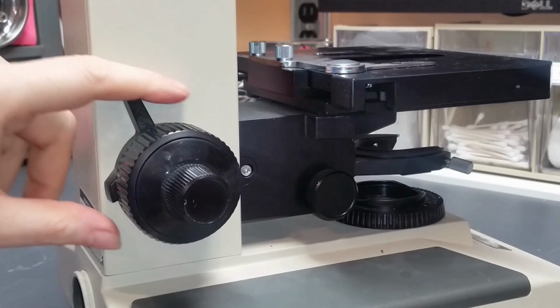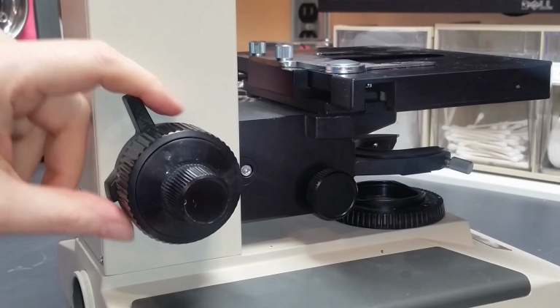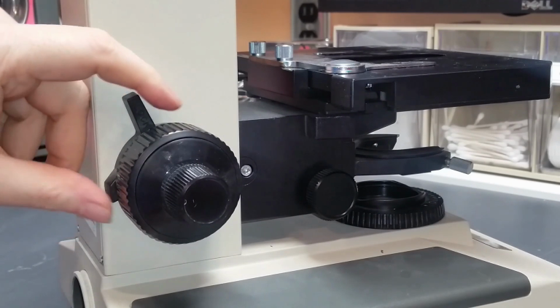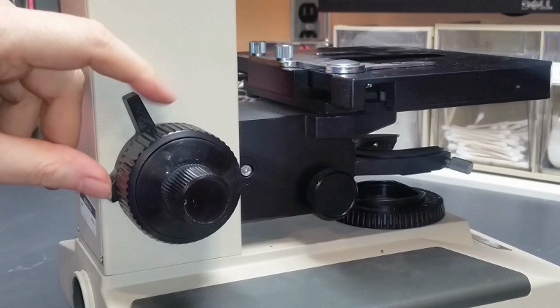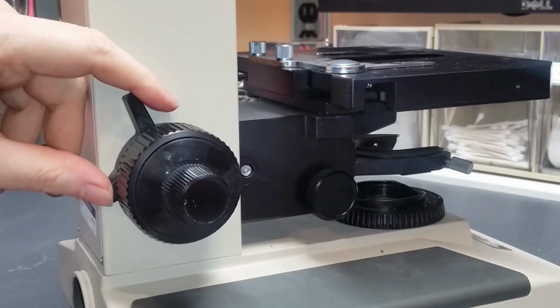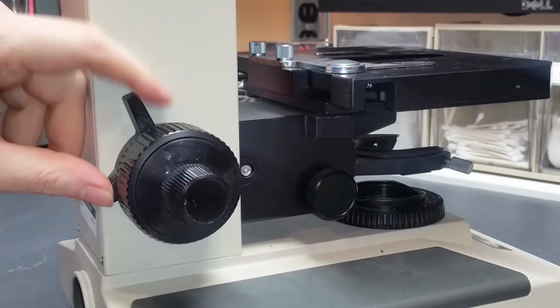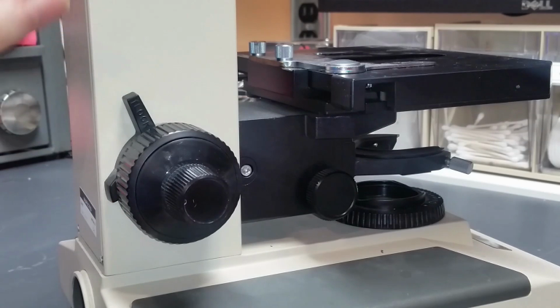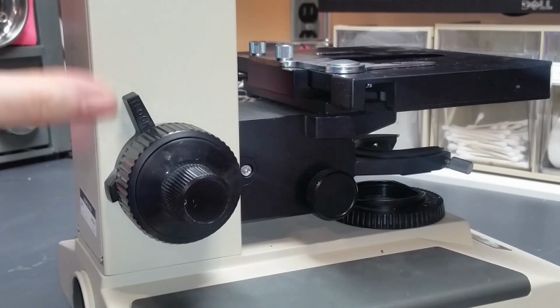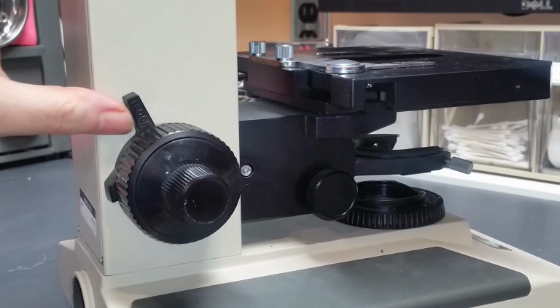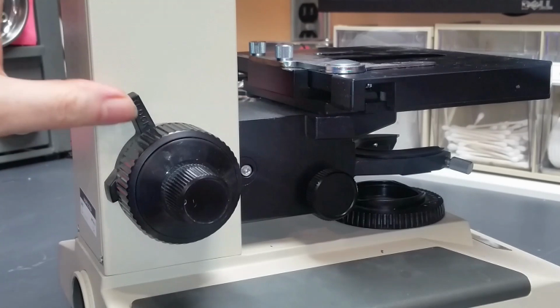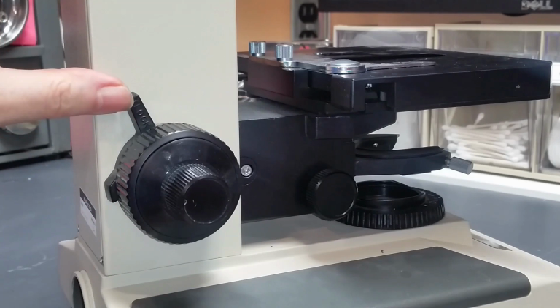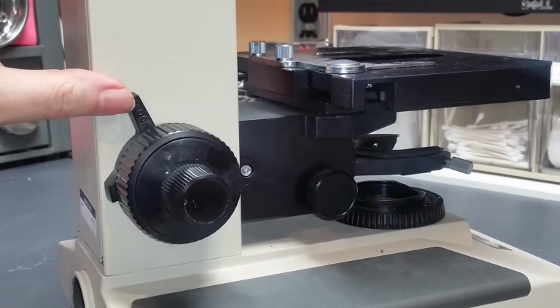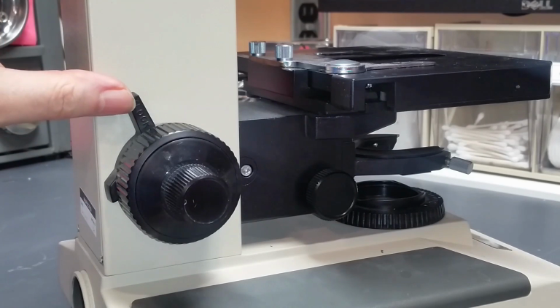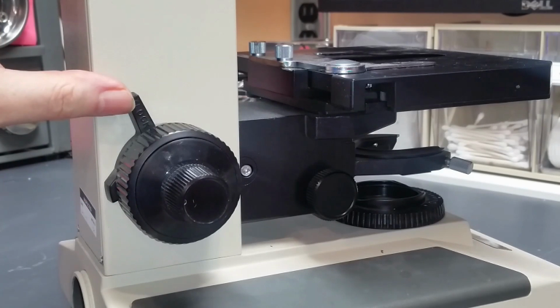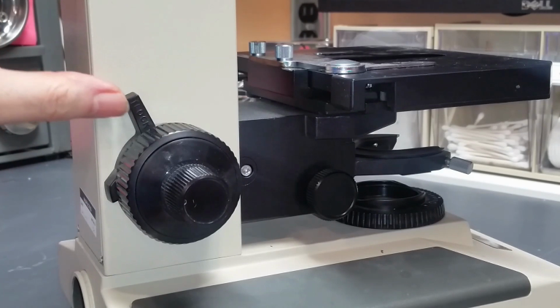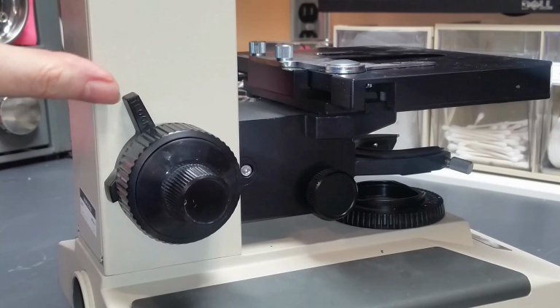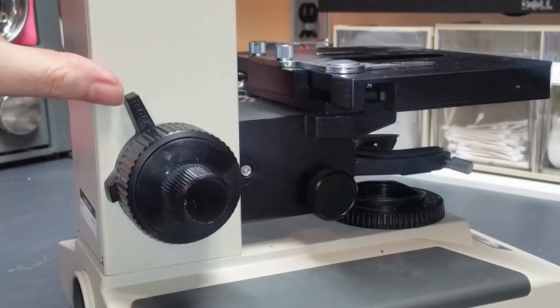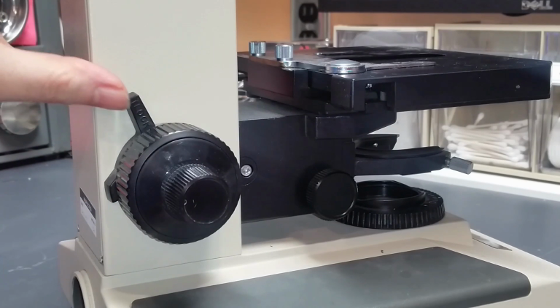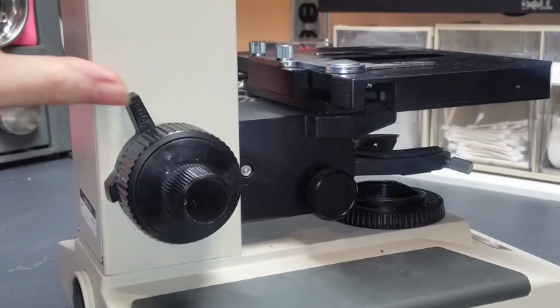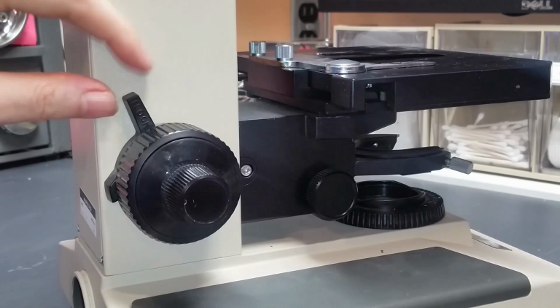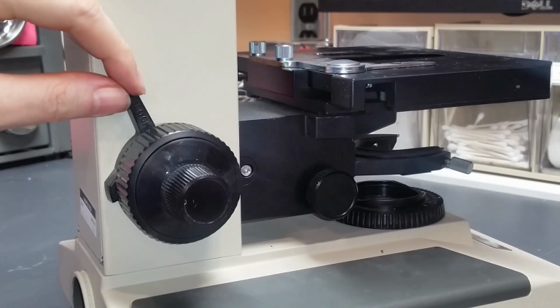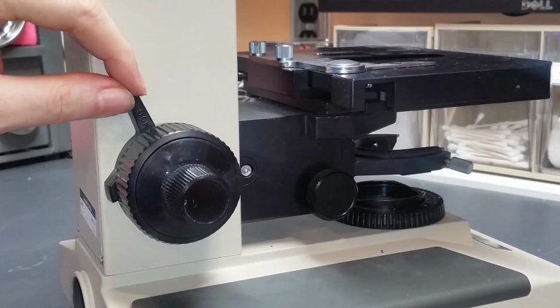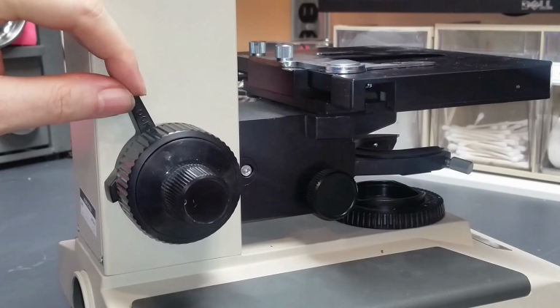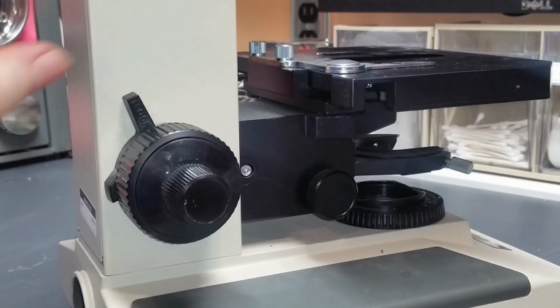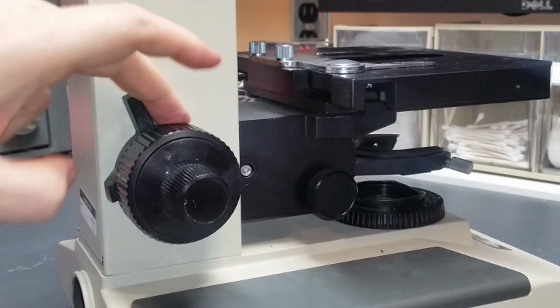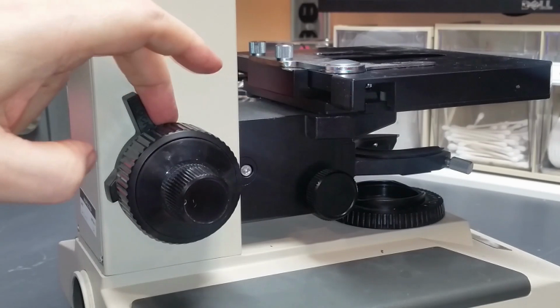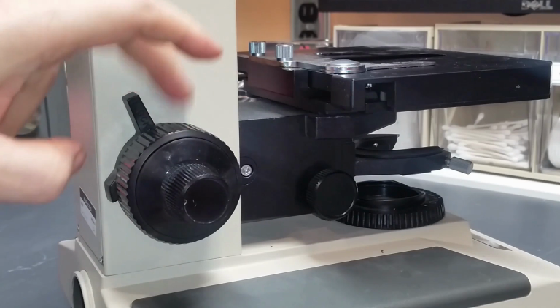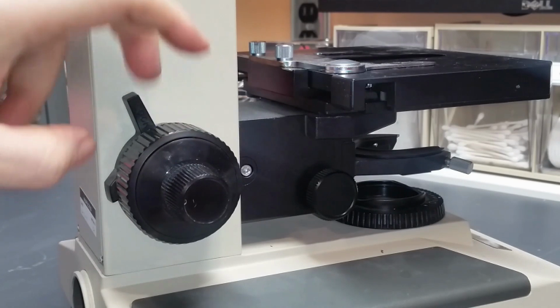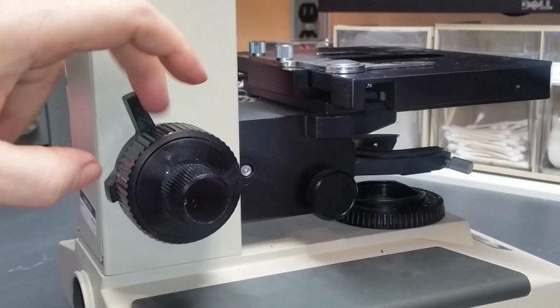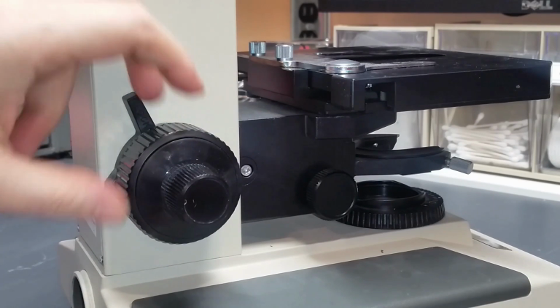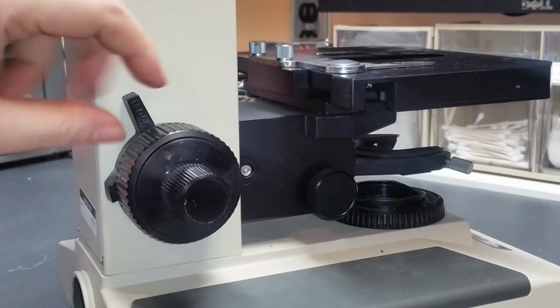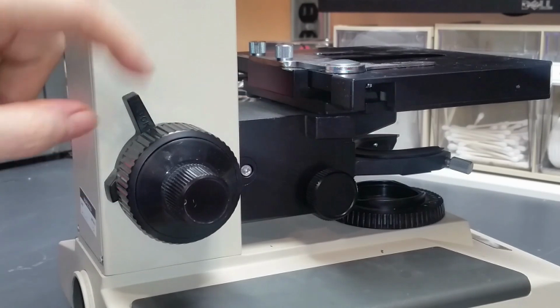So it's nice to have this mechanism working. I get a lot of questions about this mechanism — like what is it for, how does it work, and sometimes more importantly, how do you put the thing back together once you take it apart.